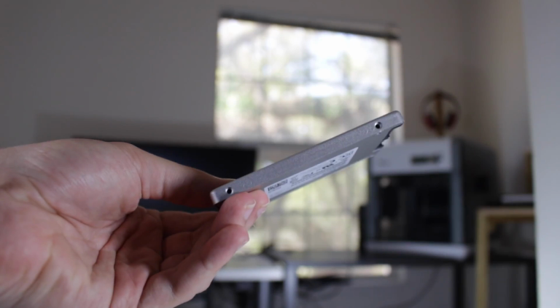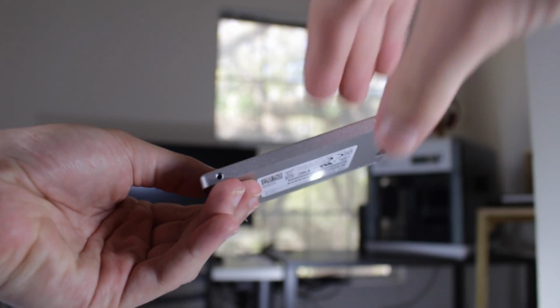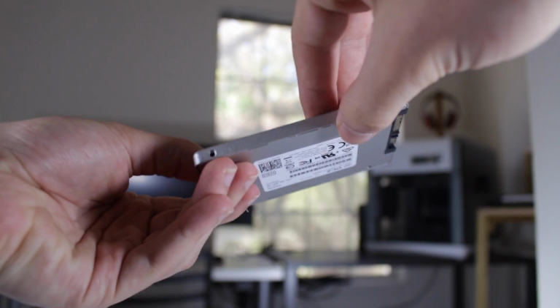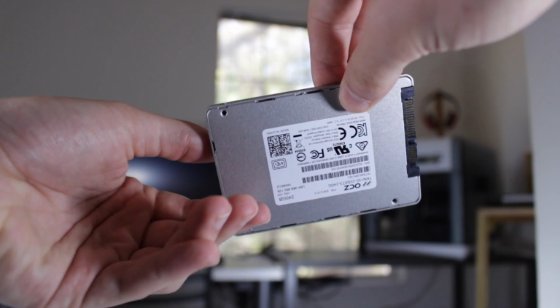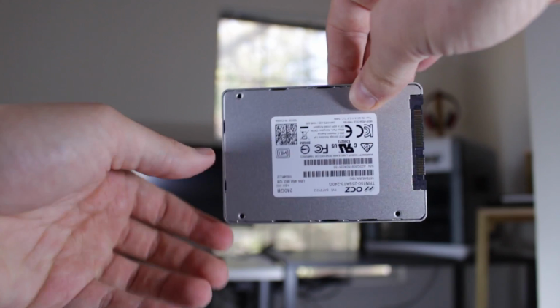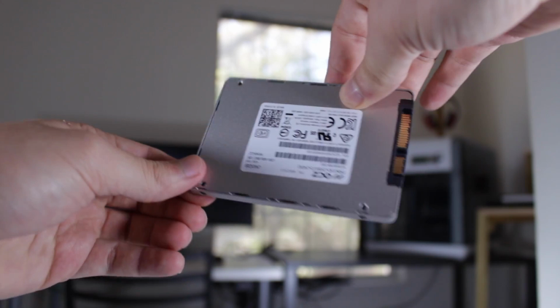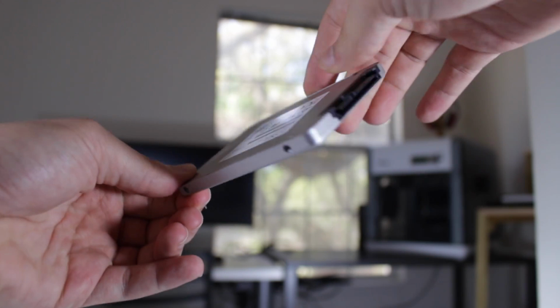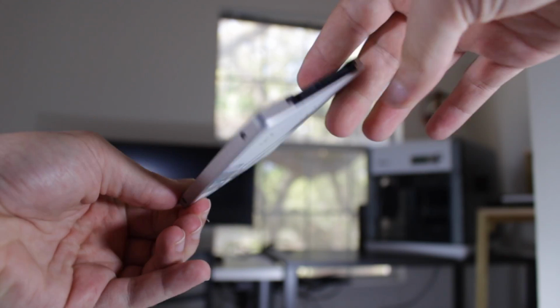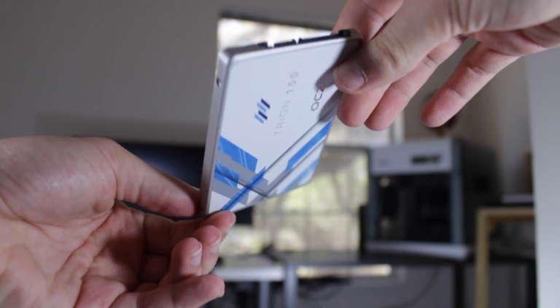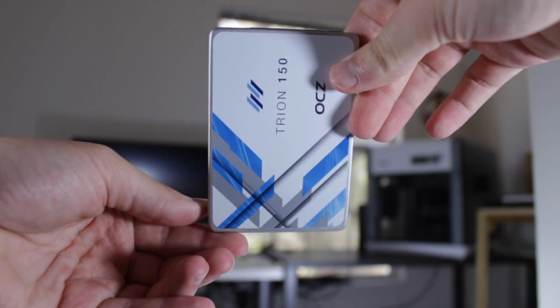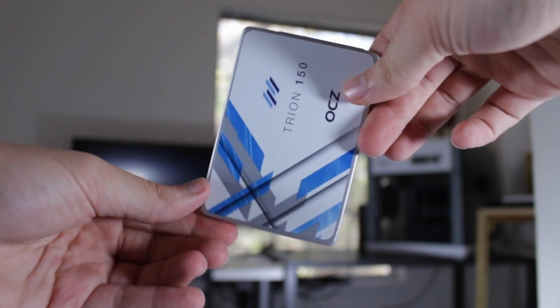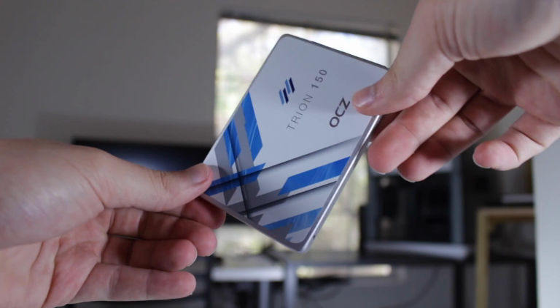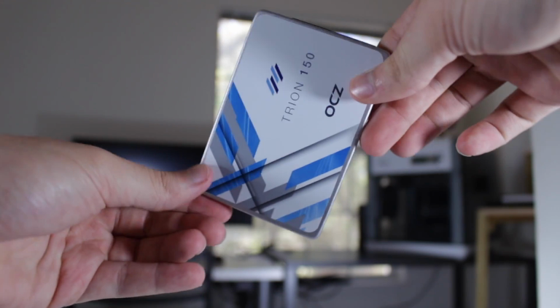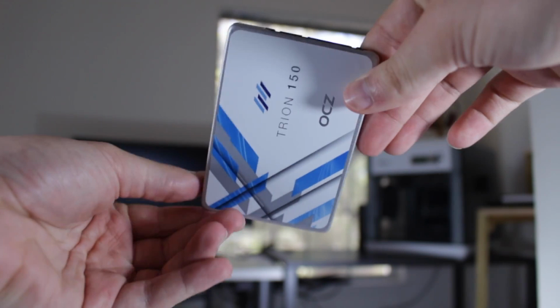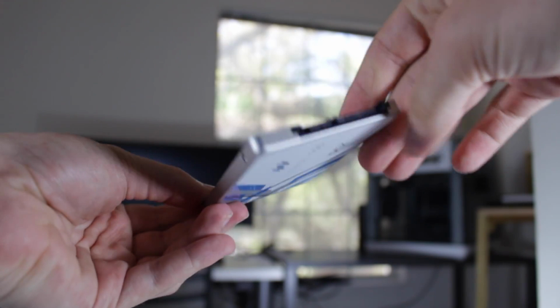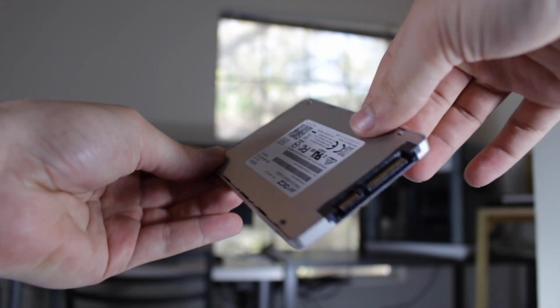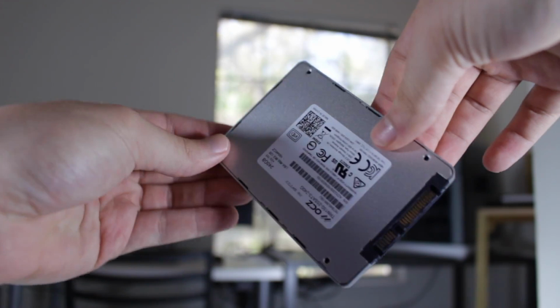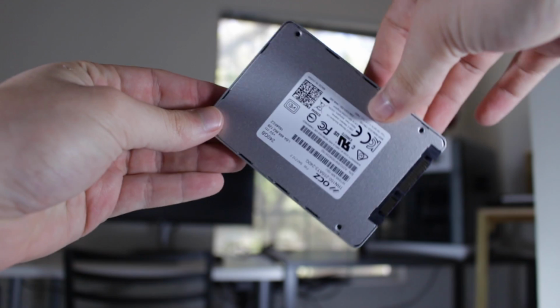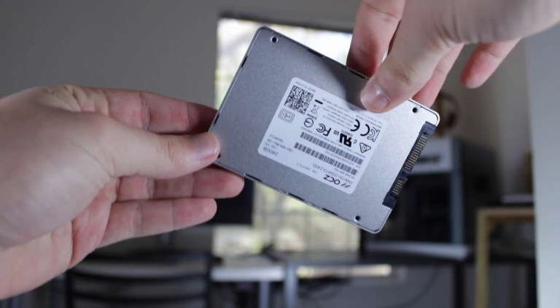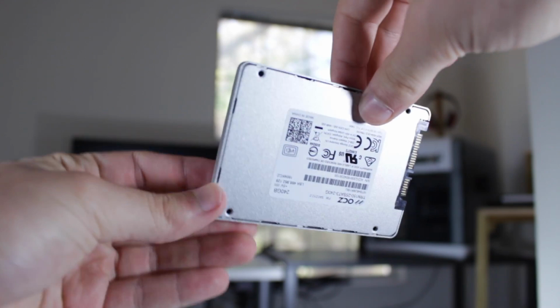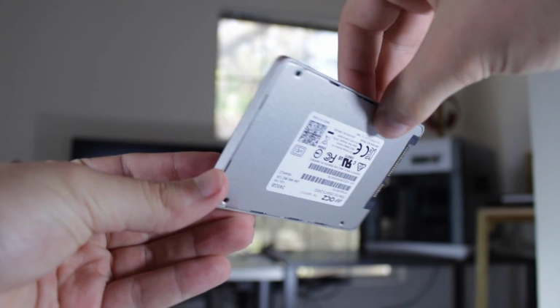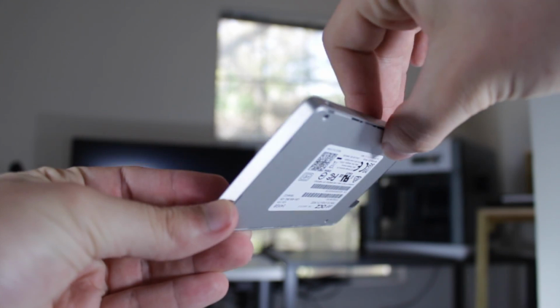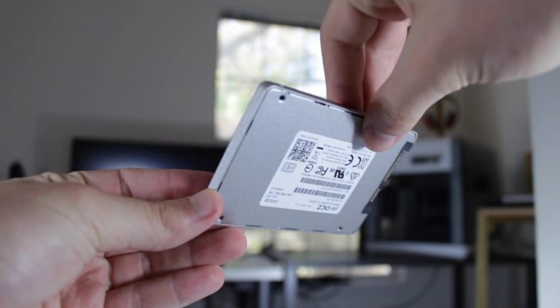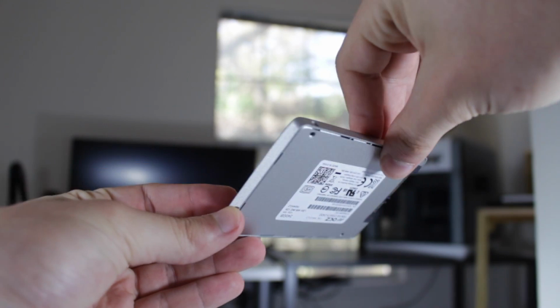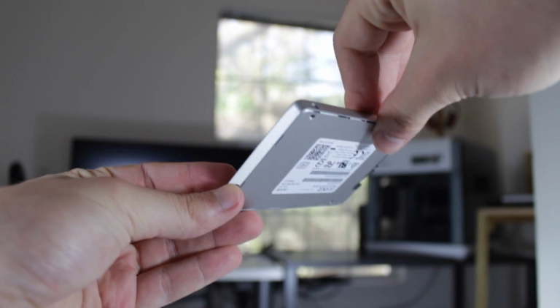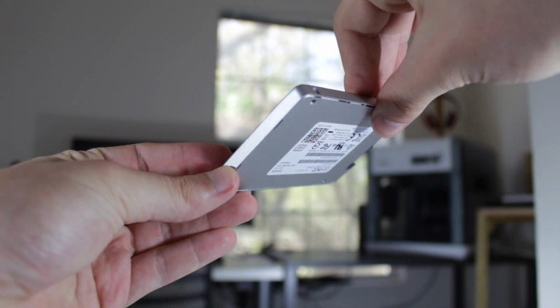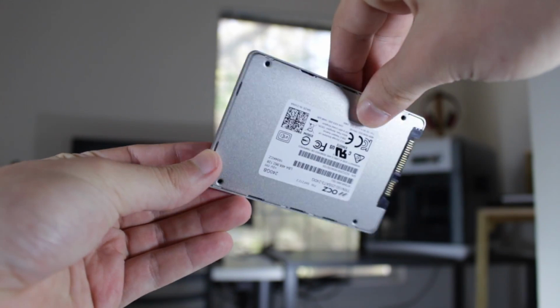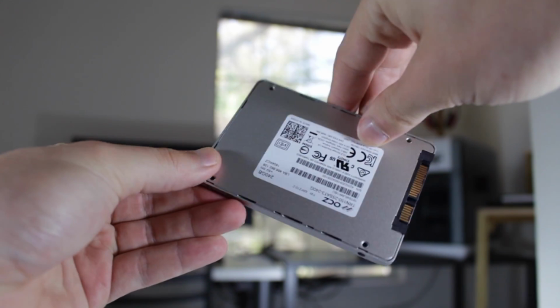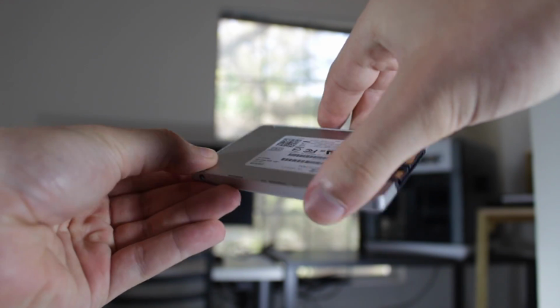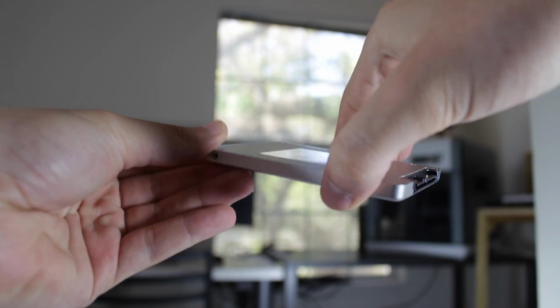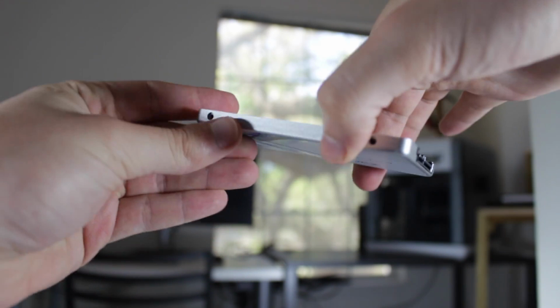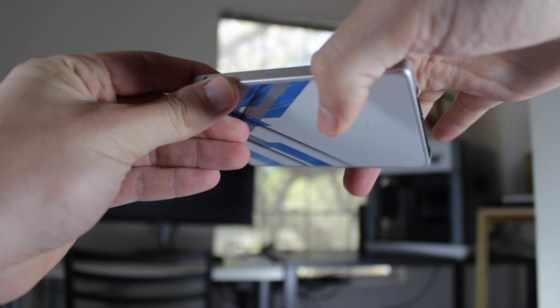Taking a quick physical tour of the drive, we find a sandblast aluminum casing with a white and blue OCZ label on the front, which is quite refreshing from the standard black SSDs, making this, in my opinion, one of the more aesthetically pleasing SSDs on the market.